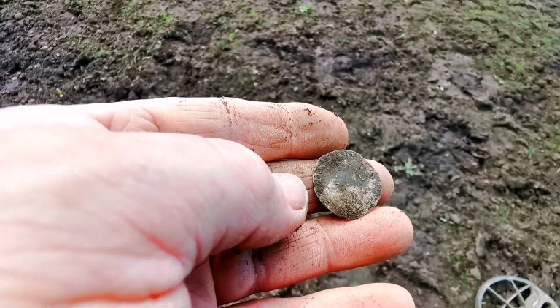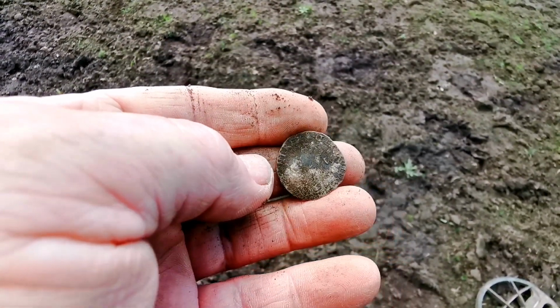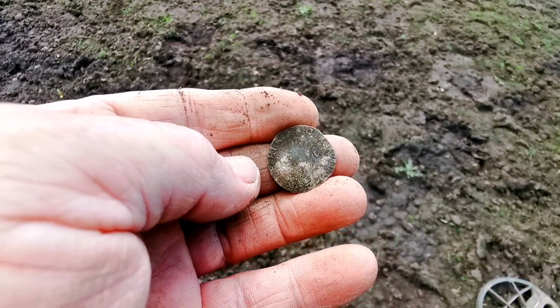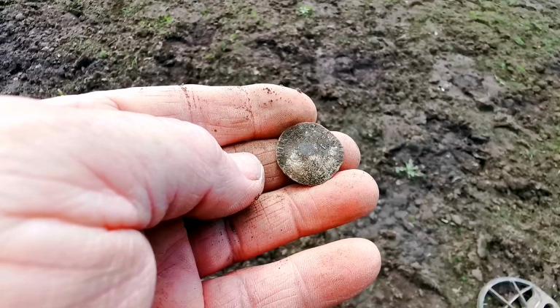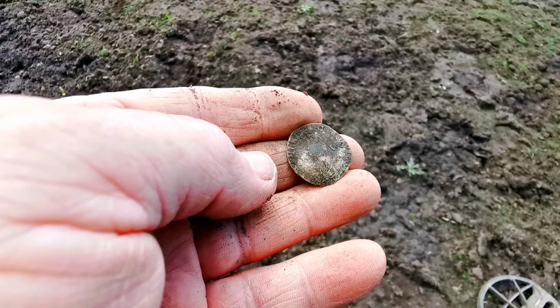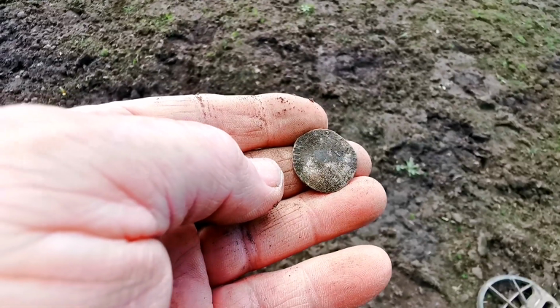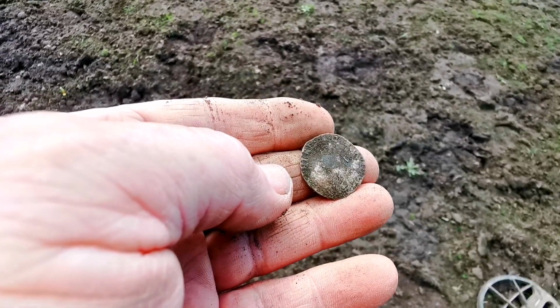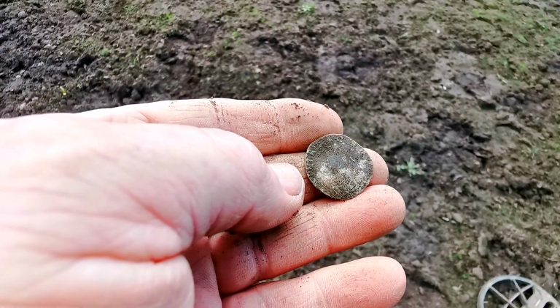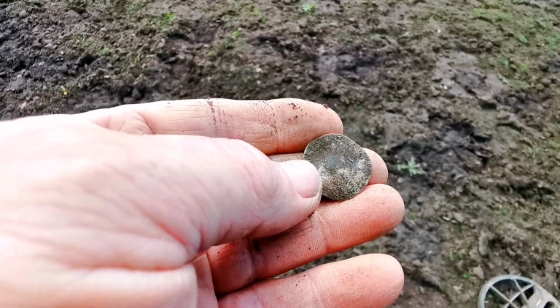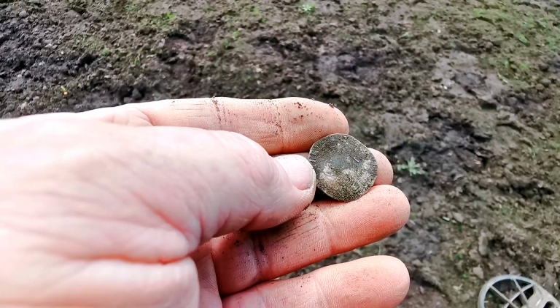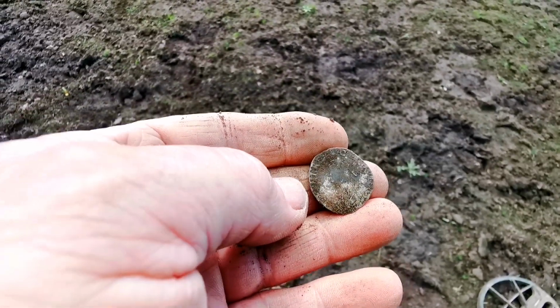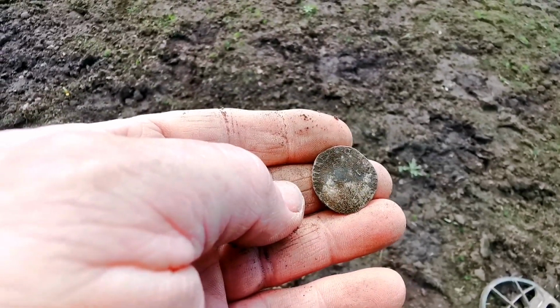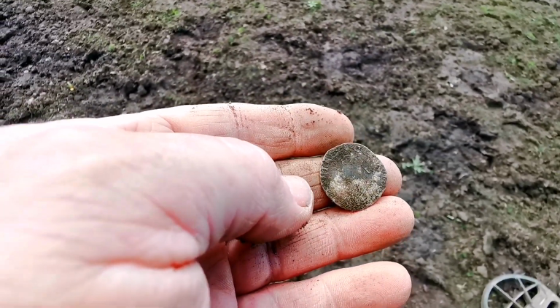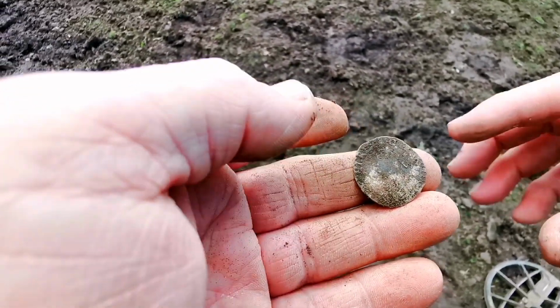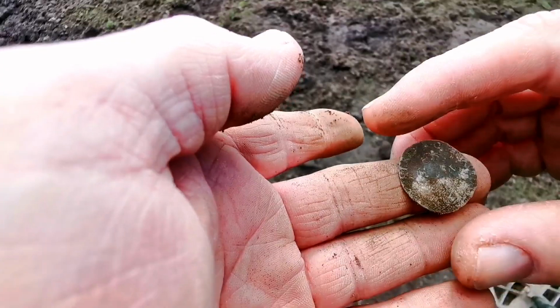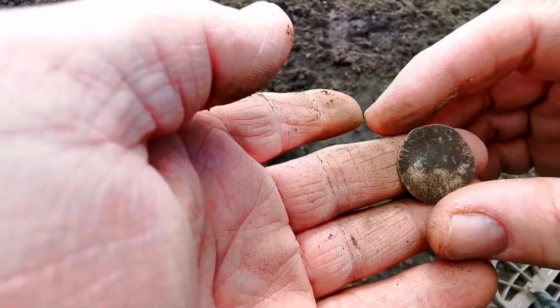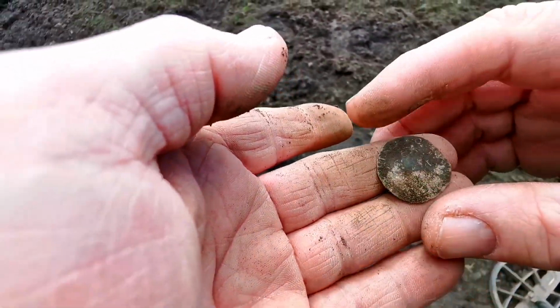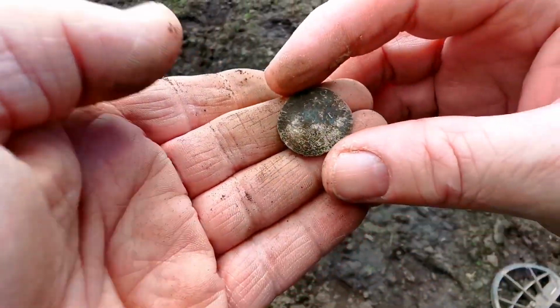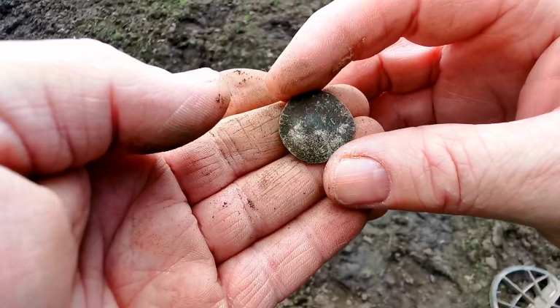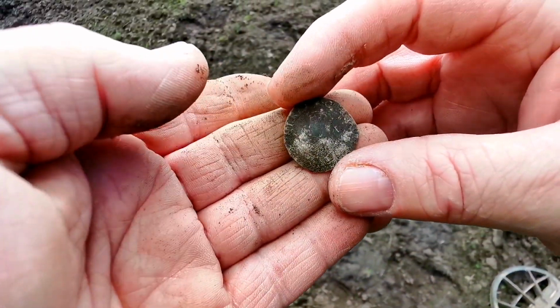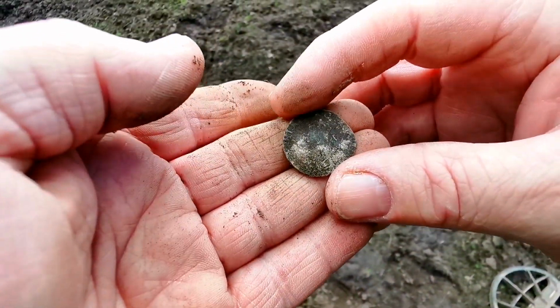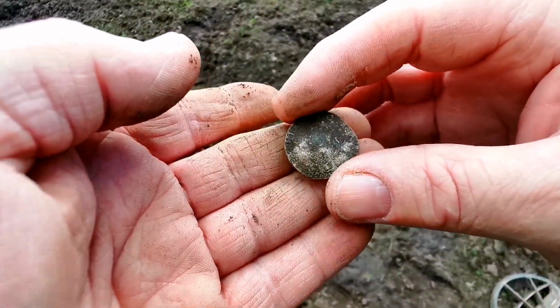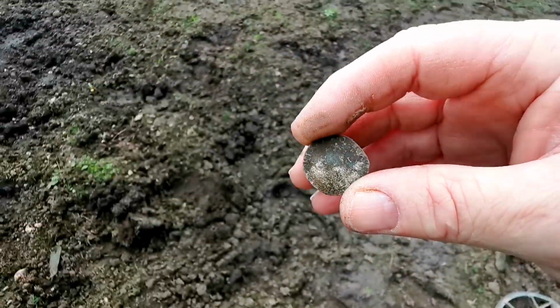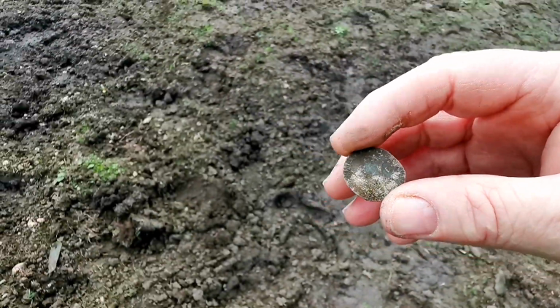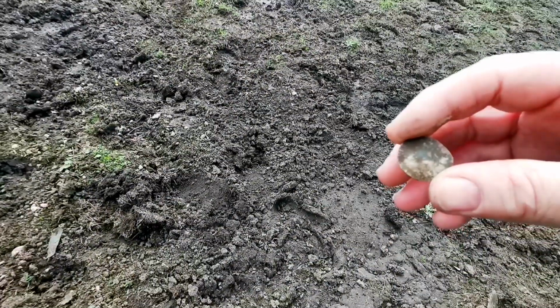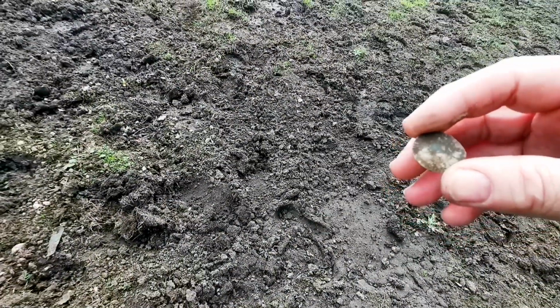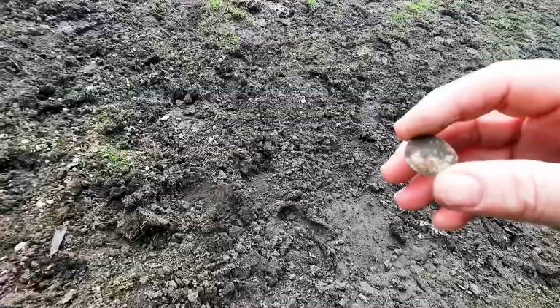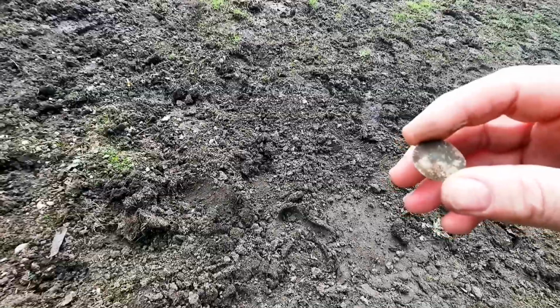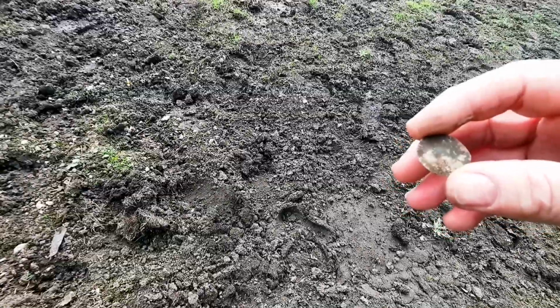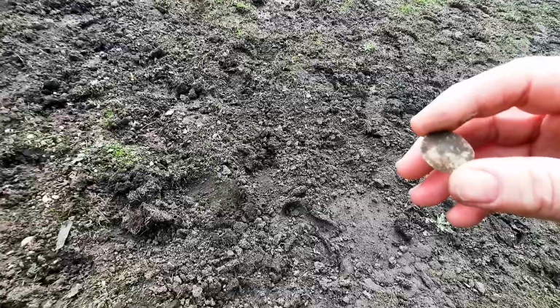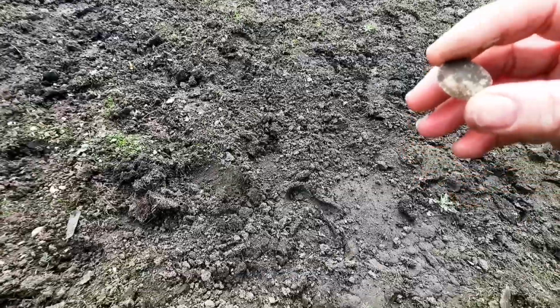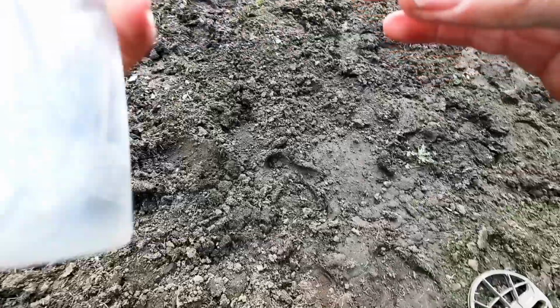But it wasn't to be. I thought it were a little flat piece of lead. Wow, that shocked me, did that. Good job I didn't bend it thinking it were lead. Oh my word. Hang on, I'm going to have to clean this now.